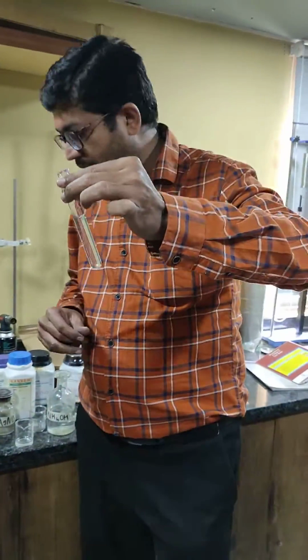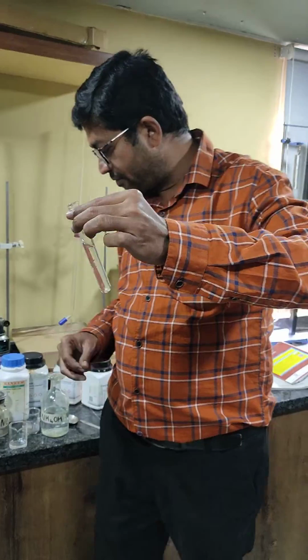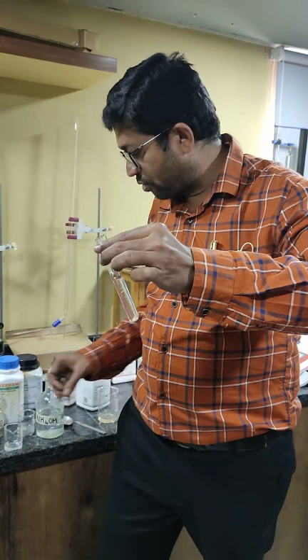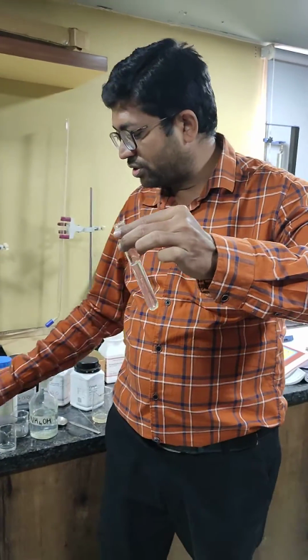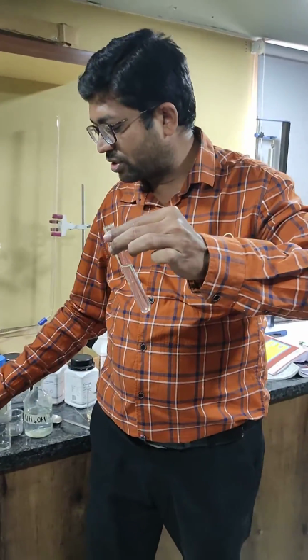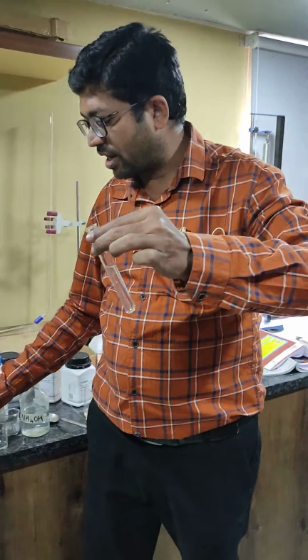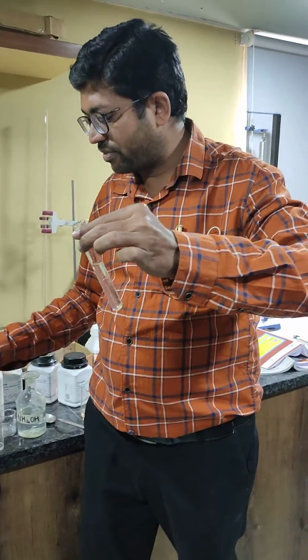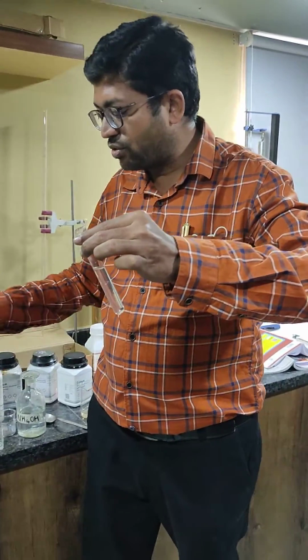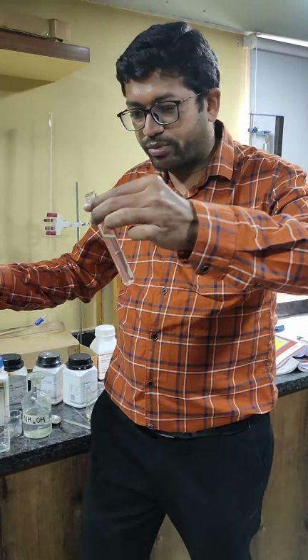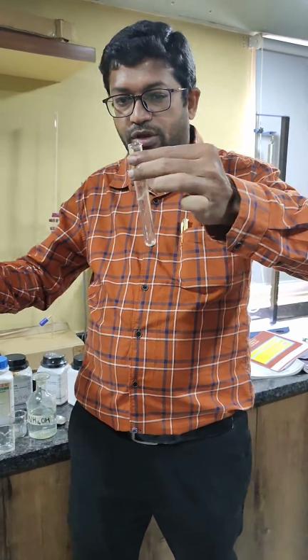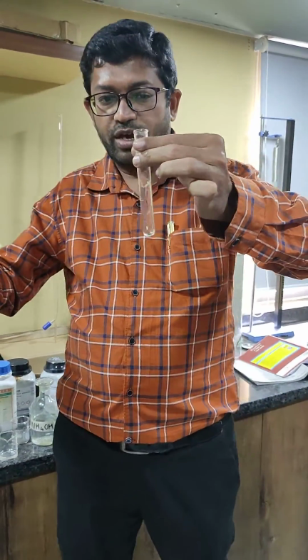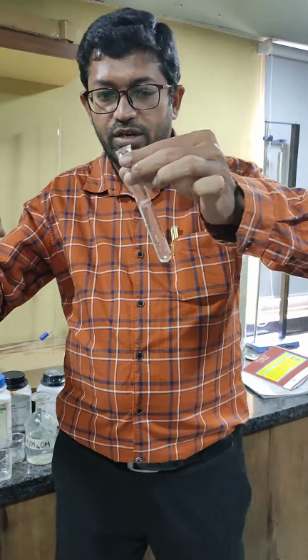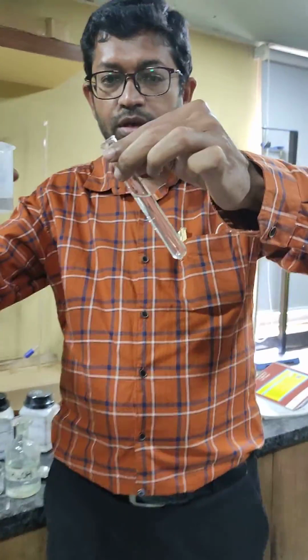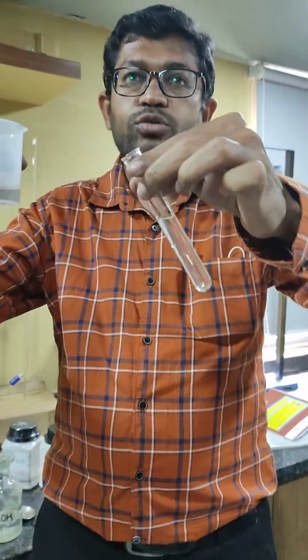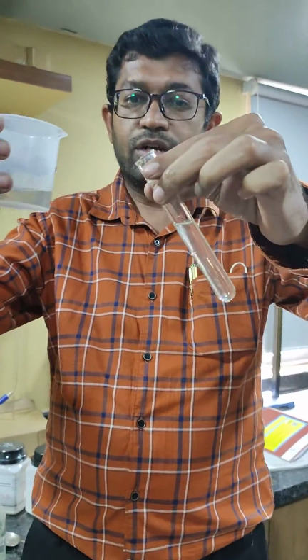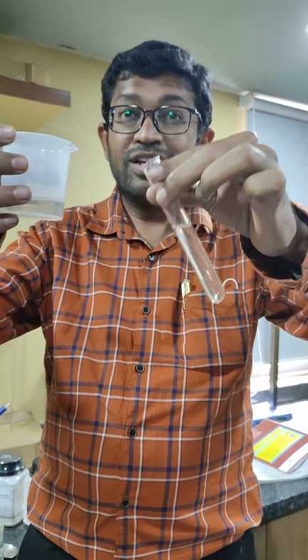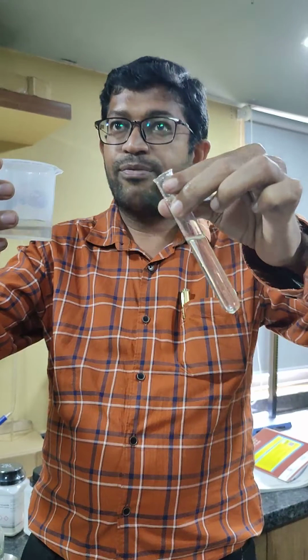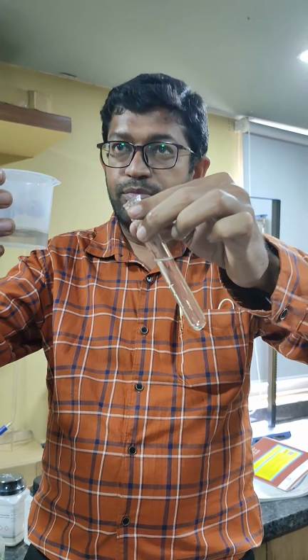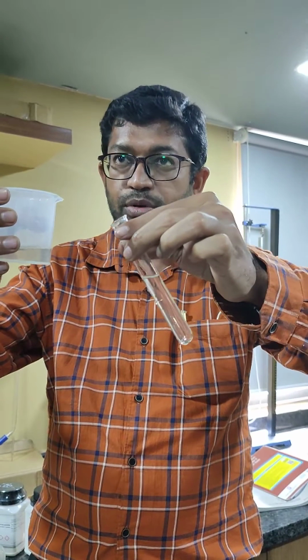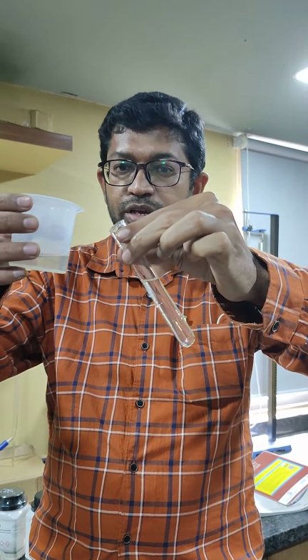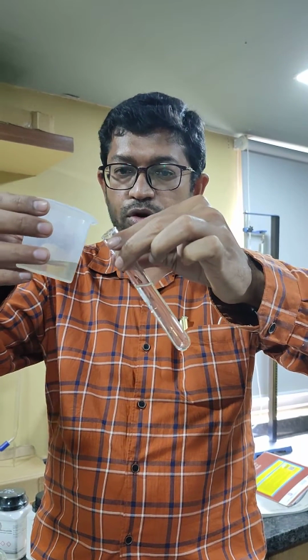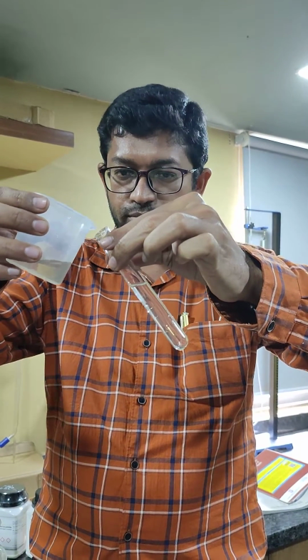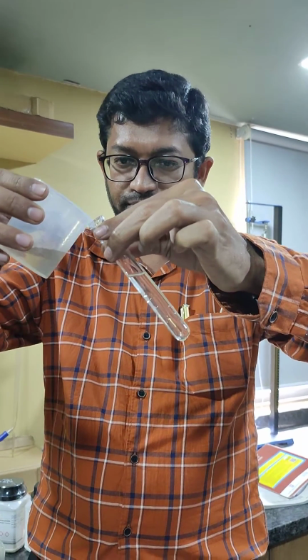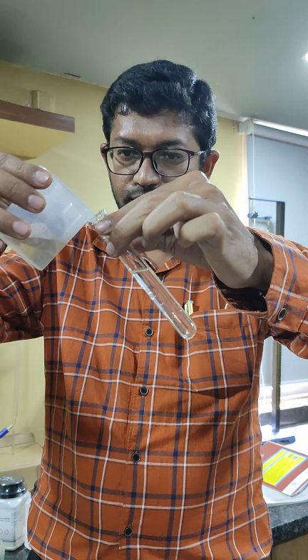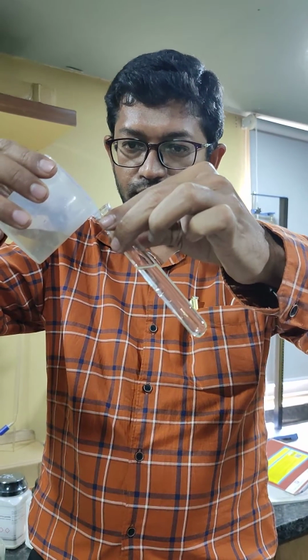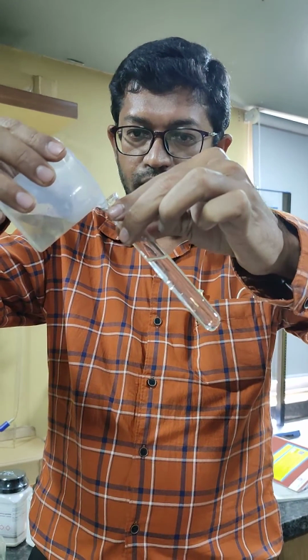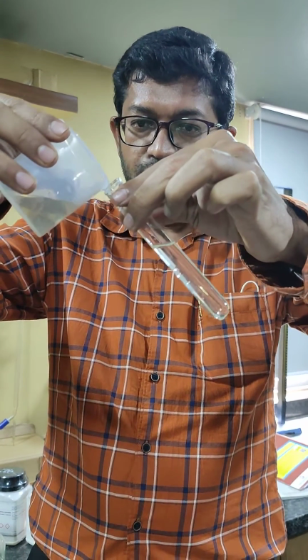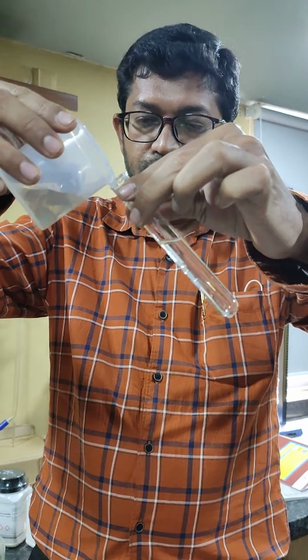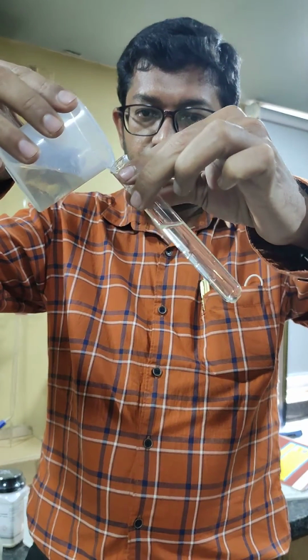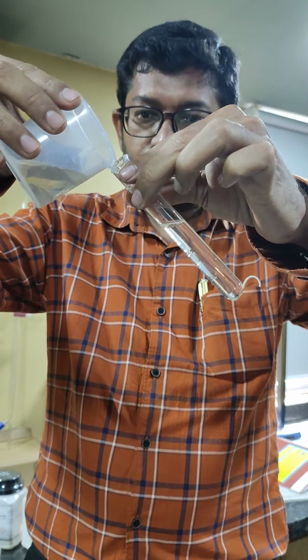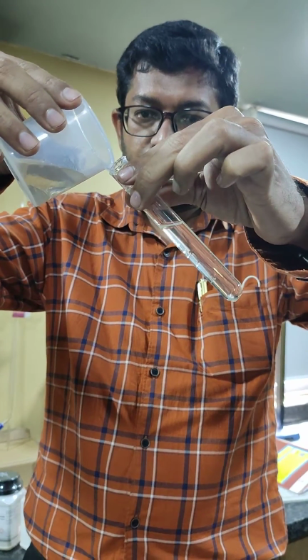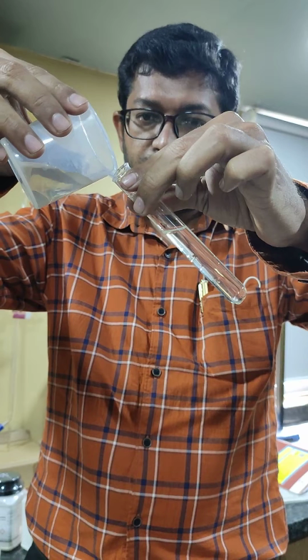Then from the wall, just add a few drops of sulfuric acid. So at the junction, if browning is formed, then we can say it is confirmed nitric iron.